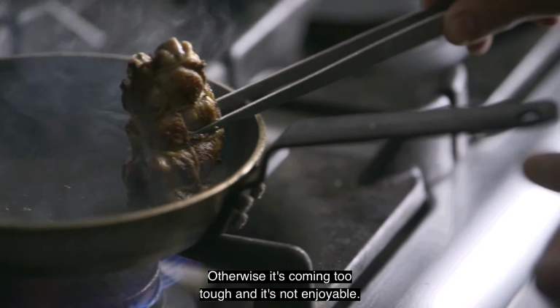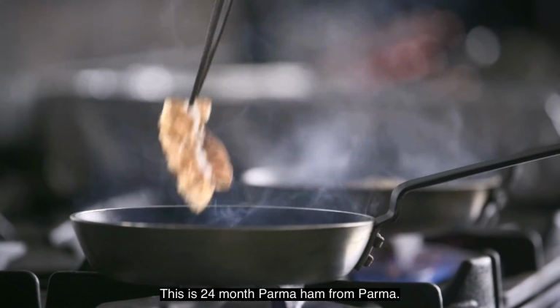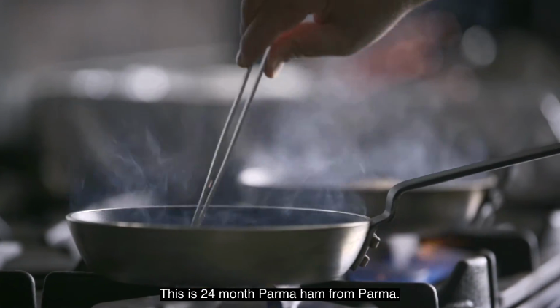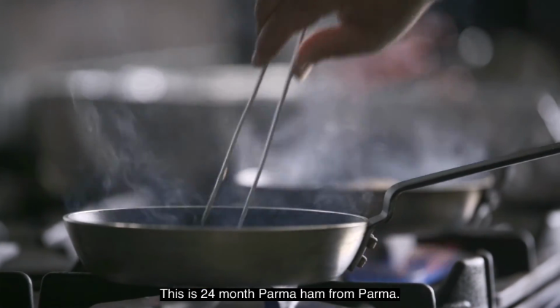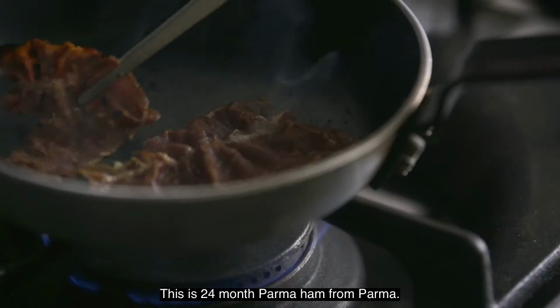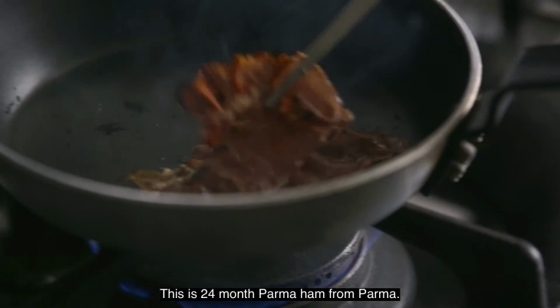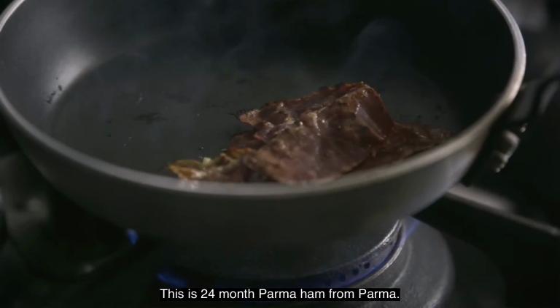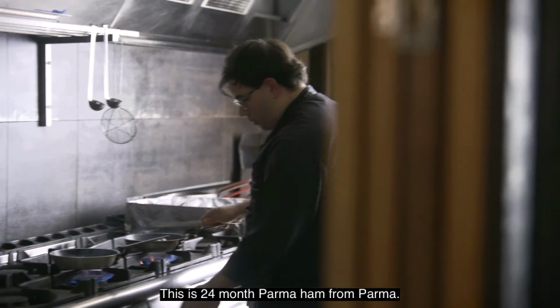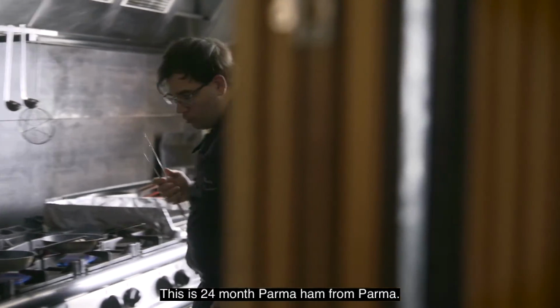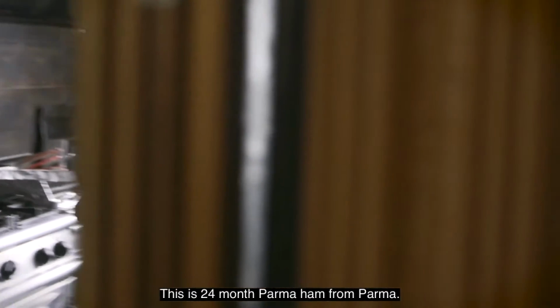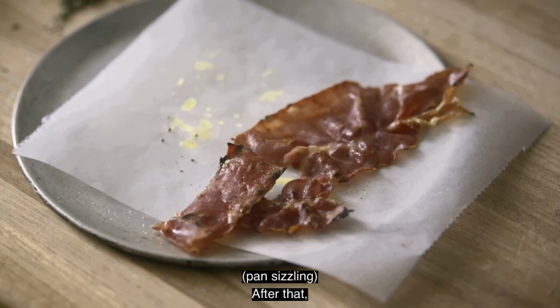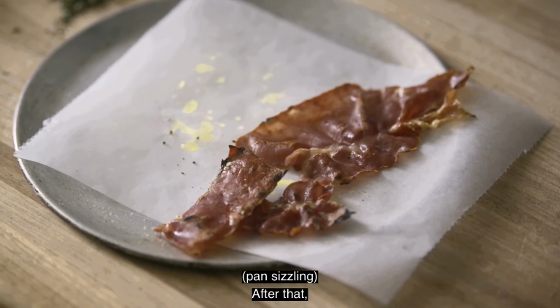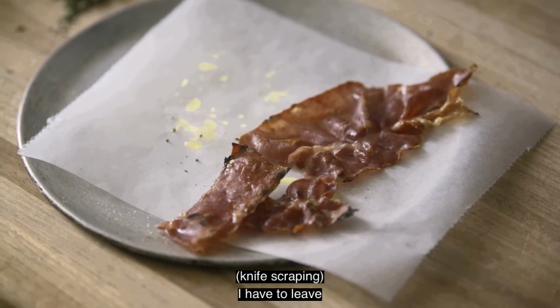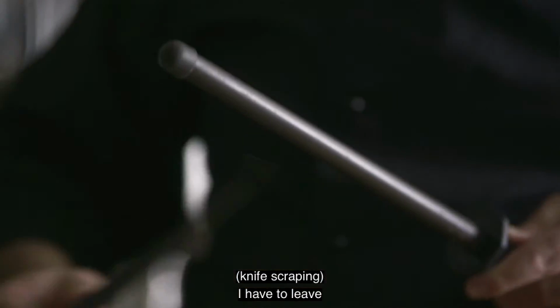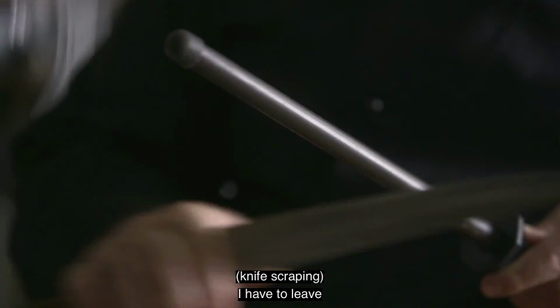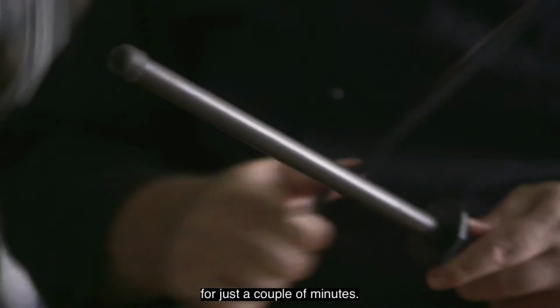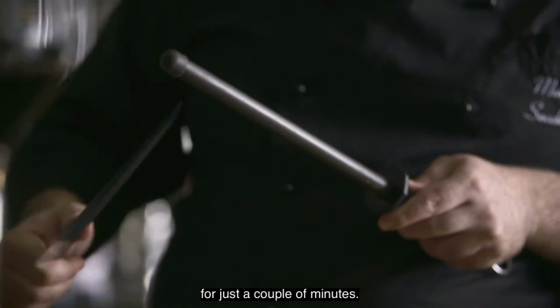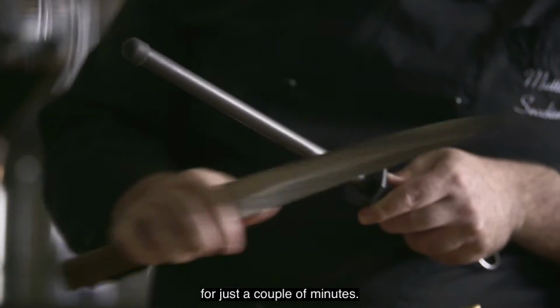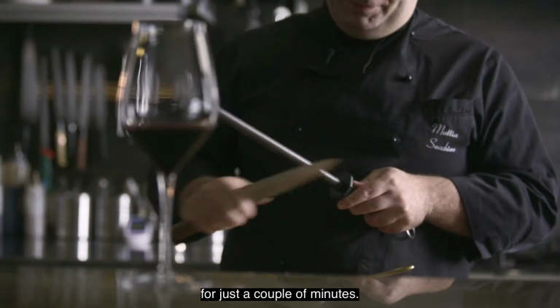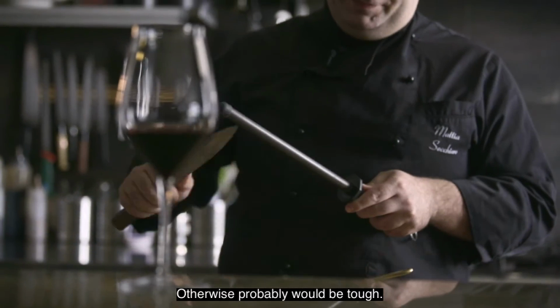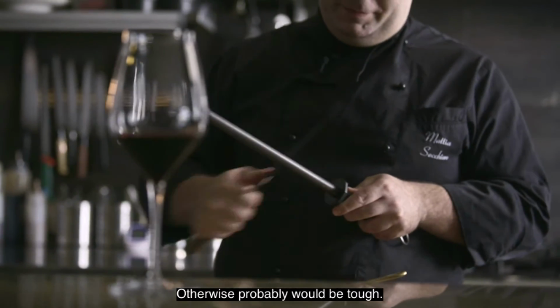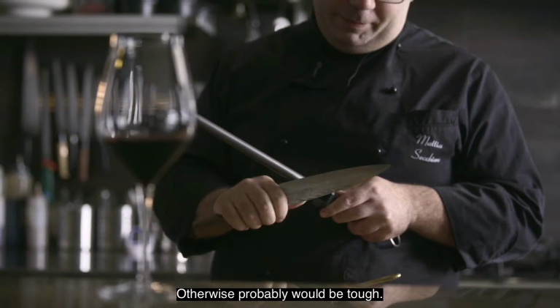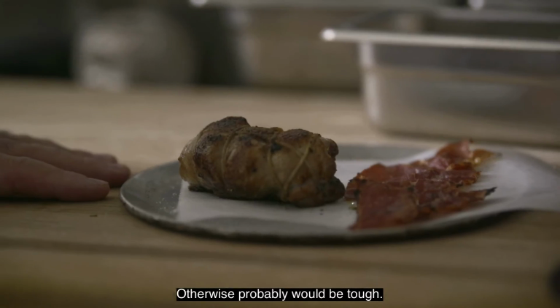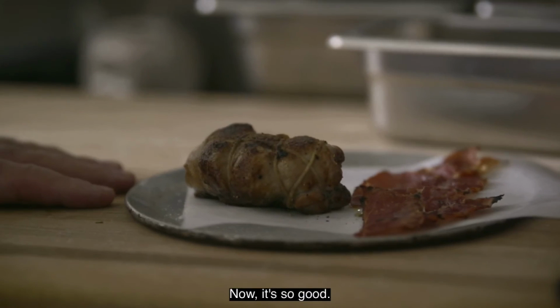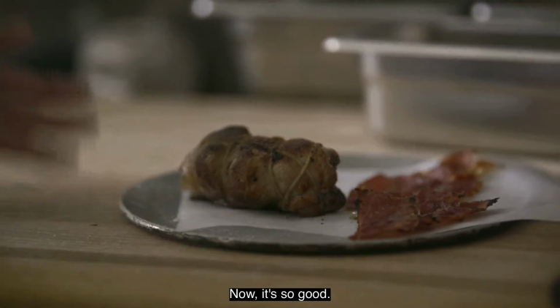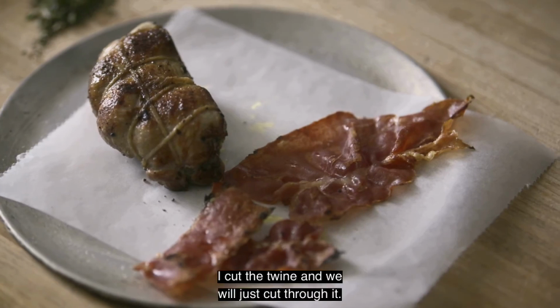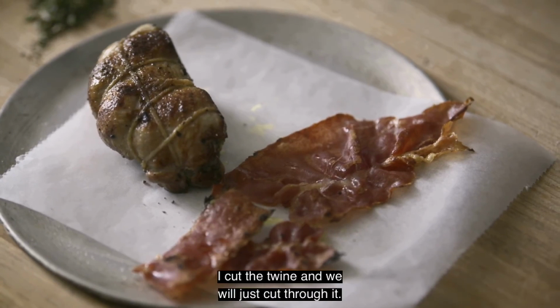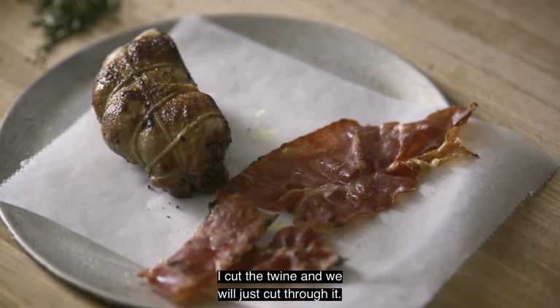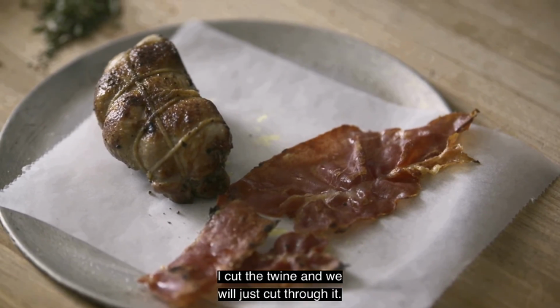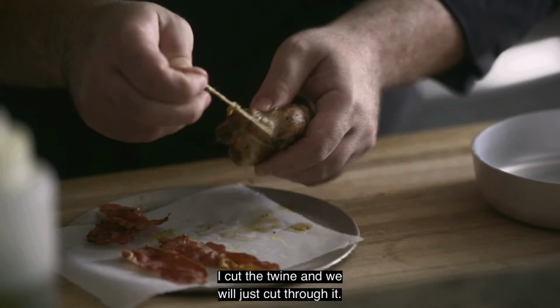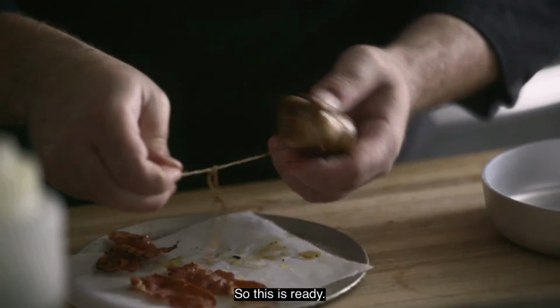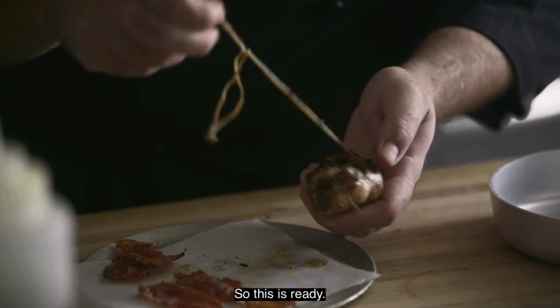This is the 24-month Parma ham from Parma. After that, I have to leave it for just a couple of minutes, otherwise all the water starts going down, so it's no good. I cut the twine and we will stop here — this is really good.